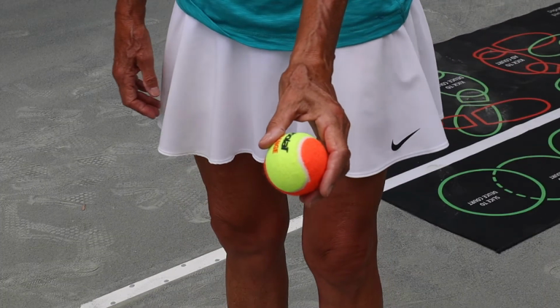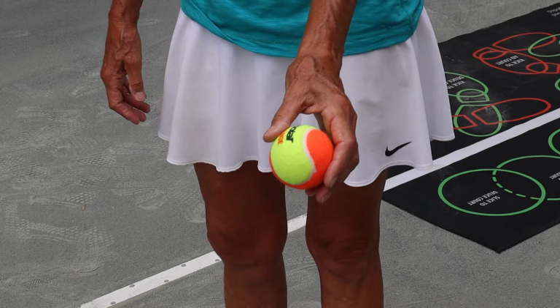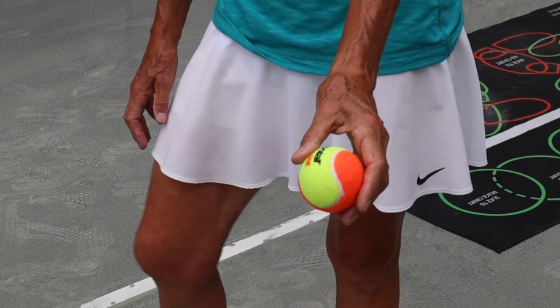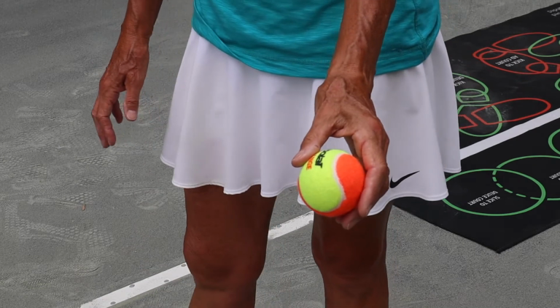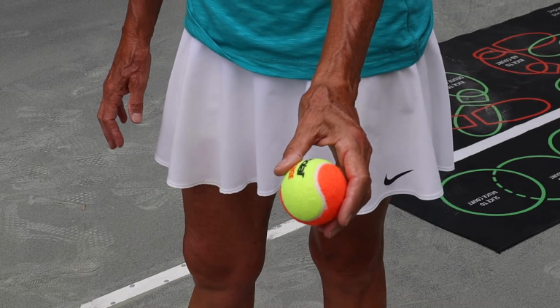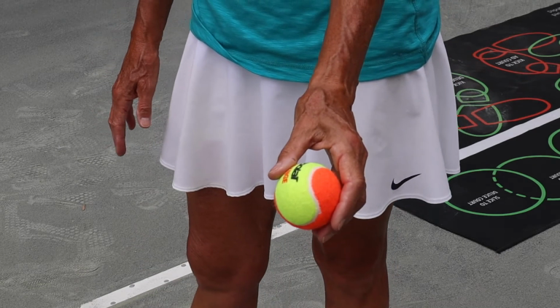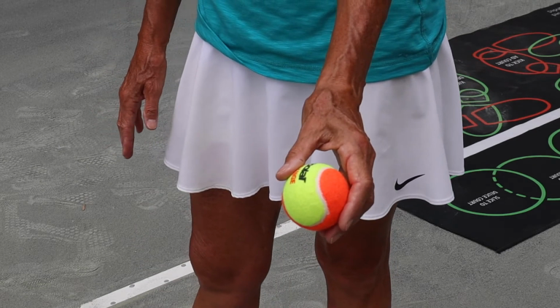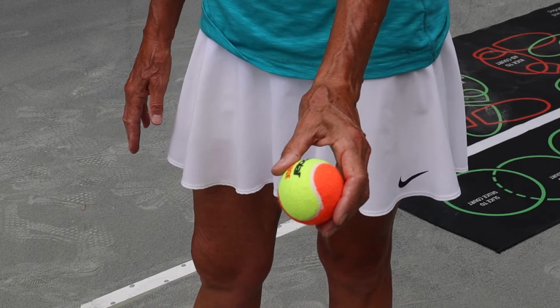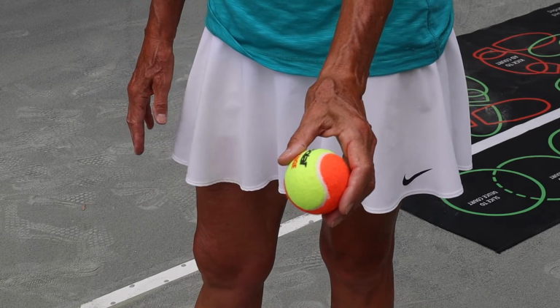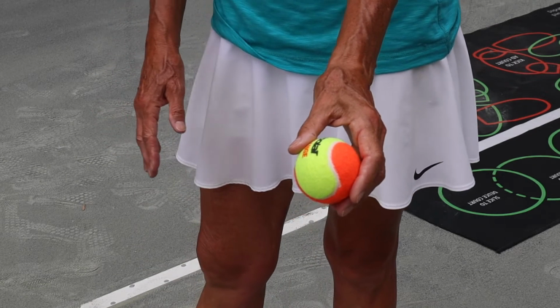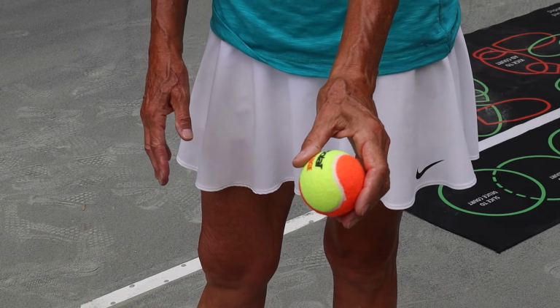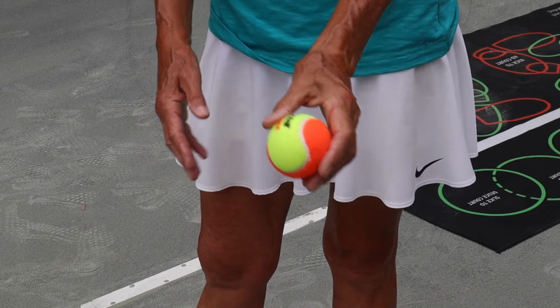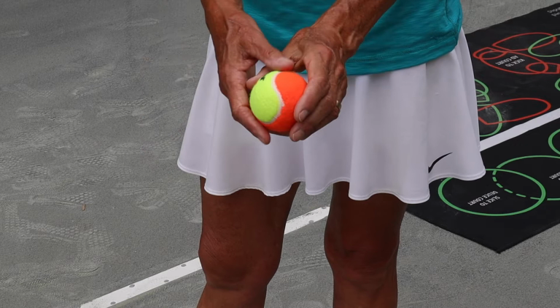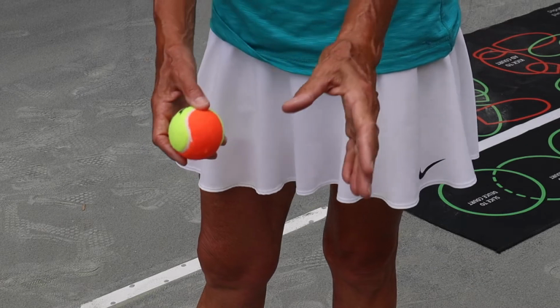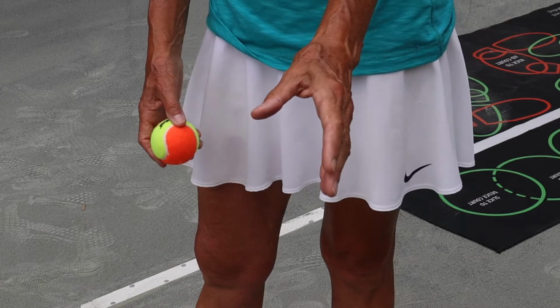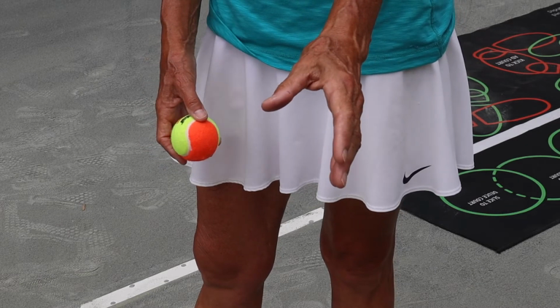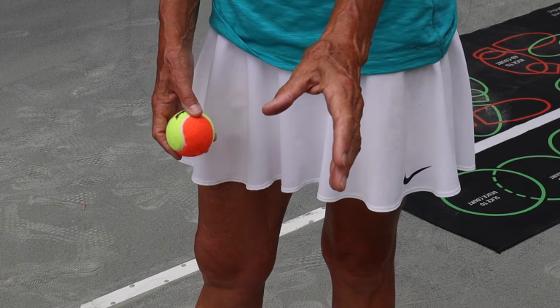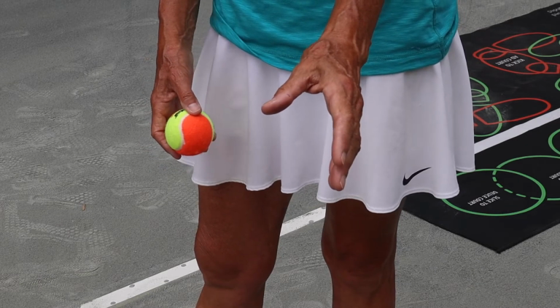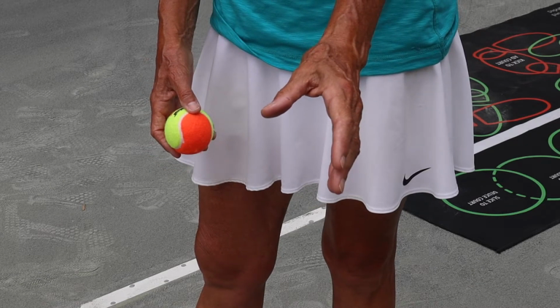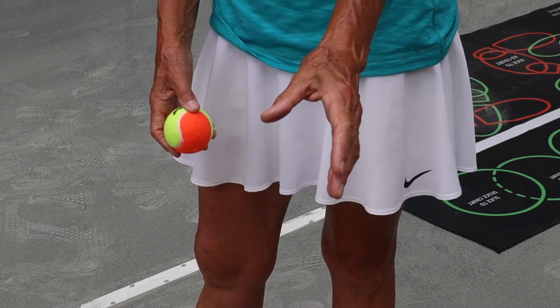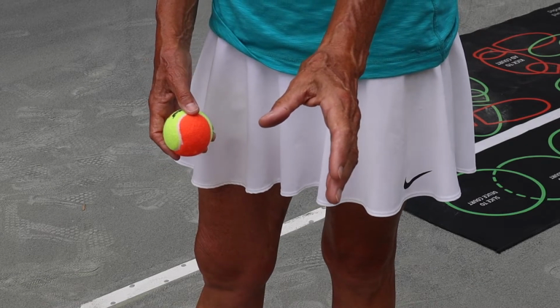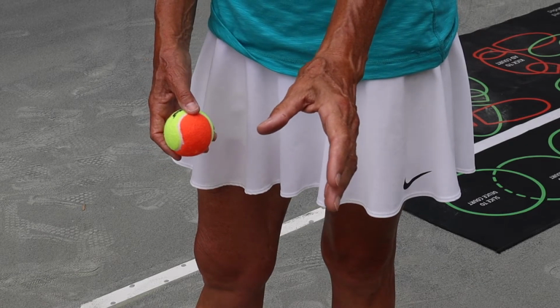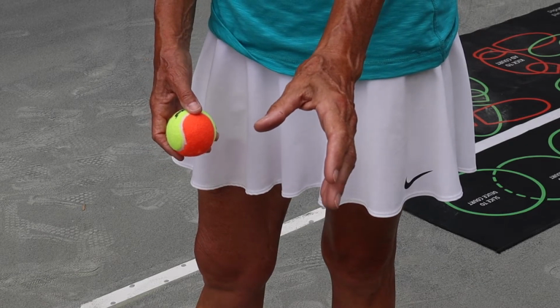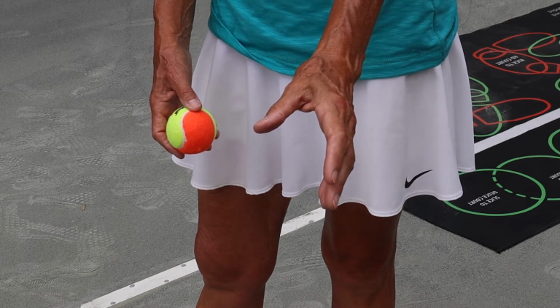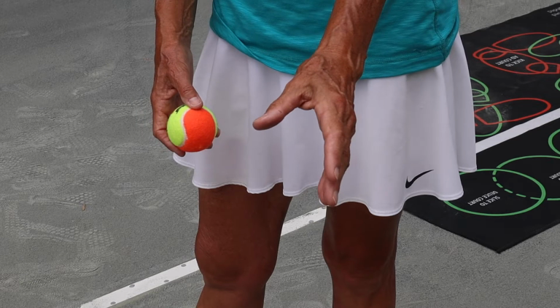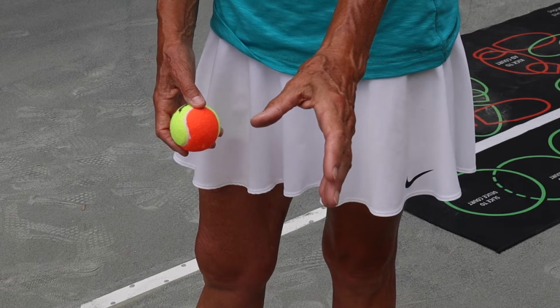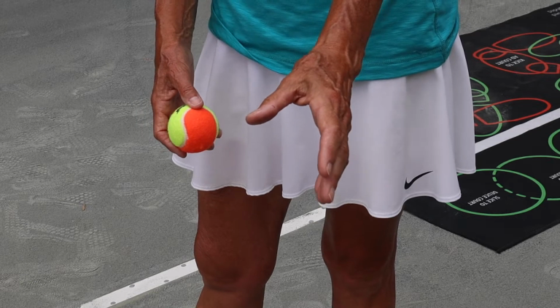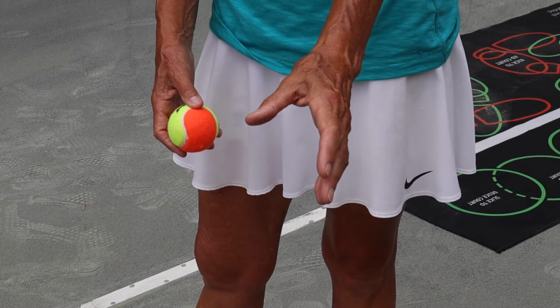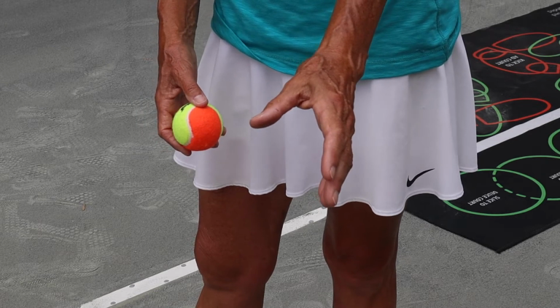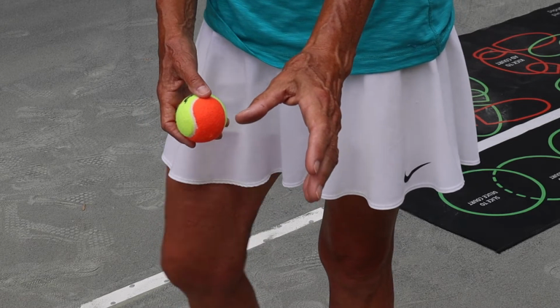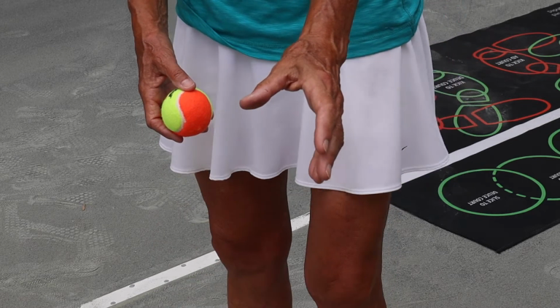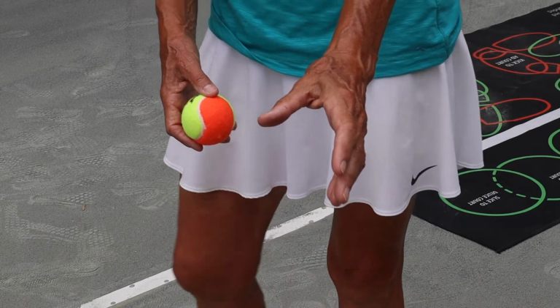This is holding the ball 101 for the serve toss. What we want is a nice flat hand and a very, very gentle grip on the ball. When I was a kid, they would say to us, hold it like a baby bird, which we don't want to crush.